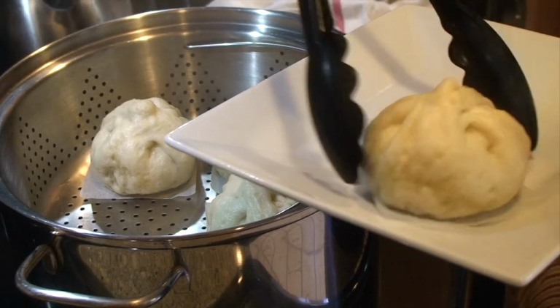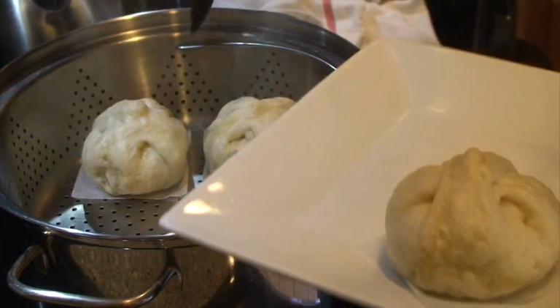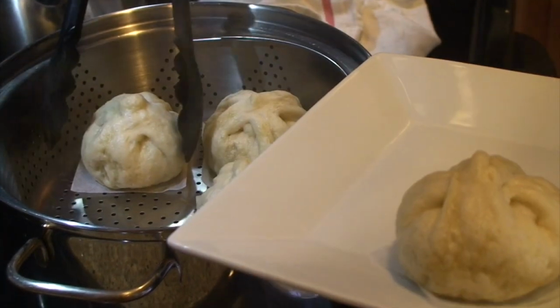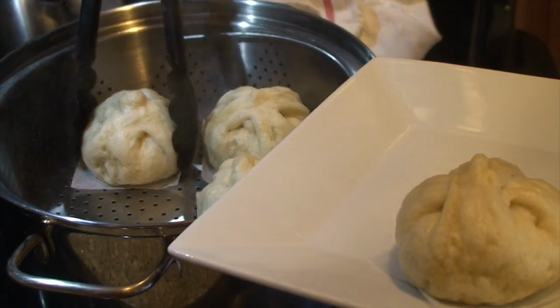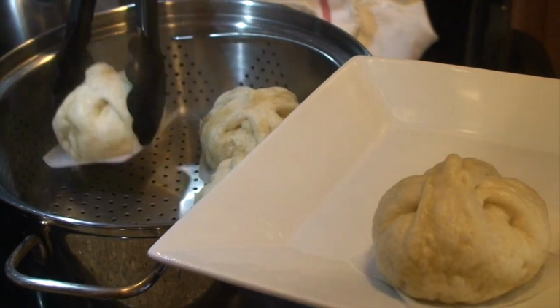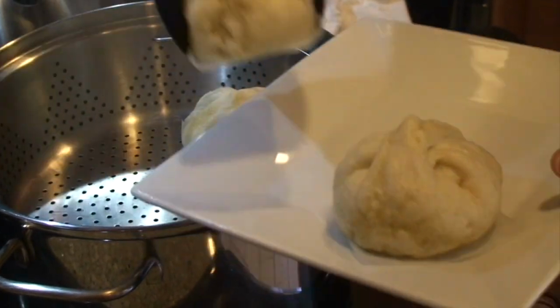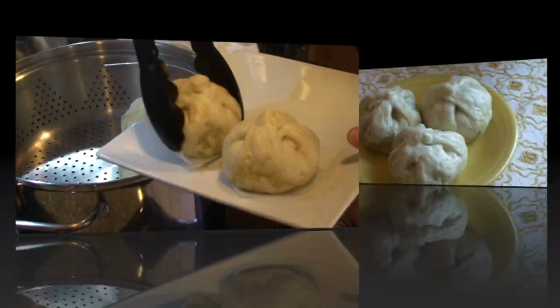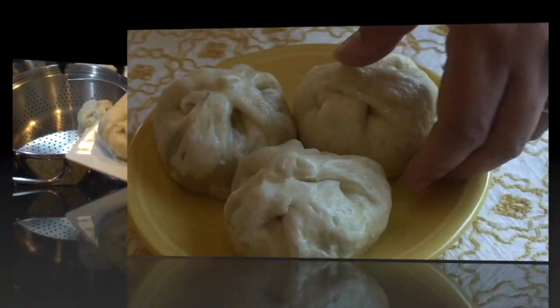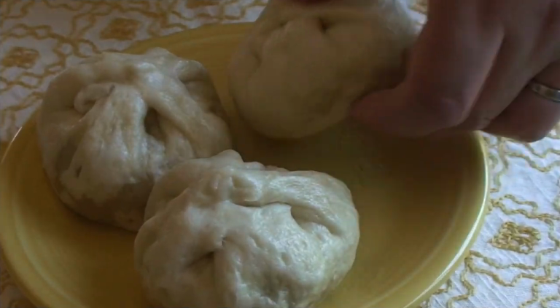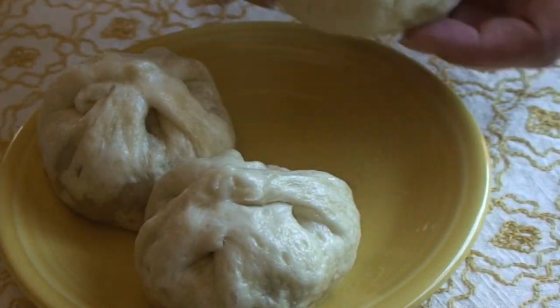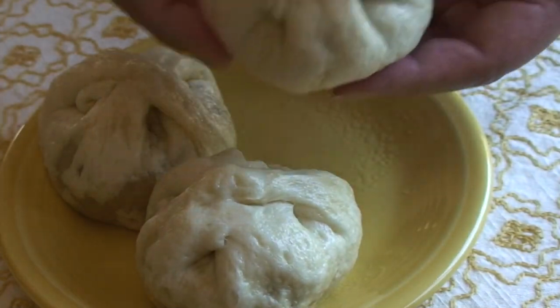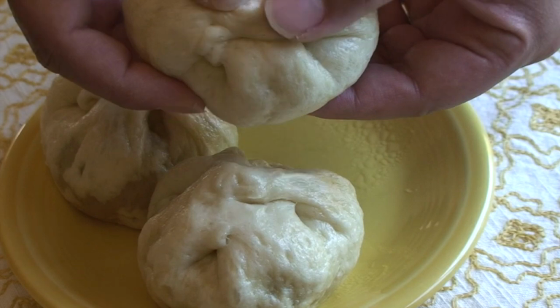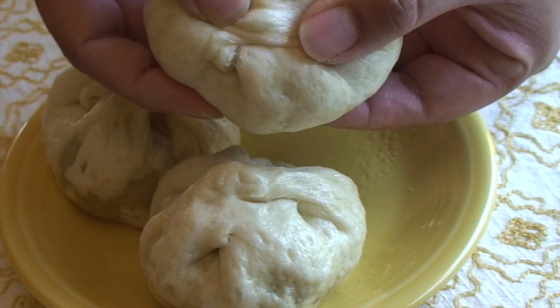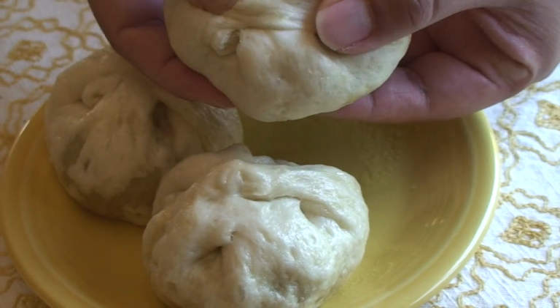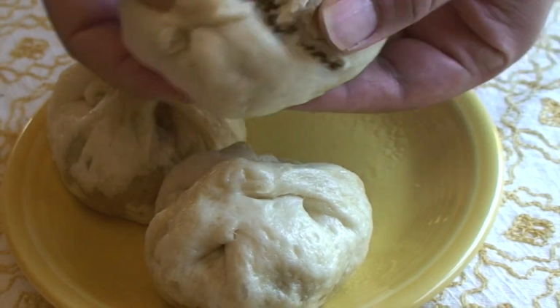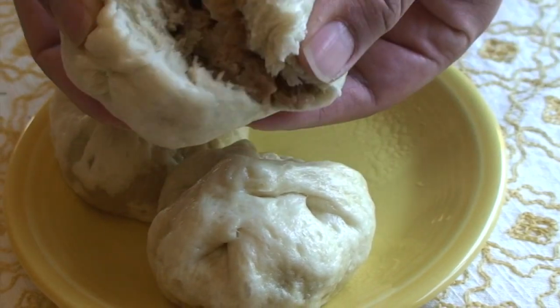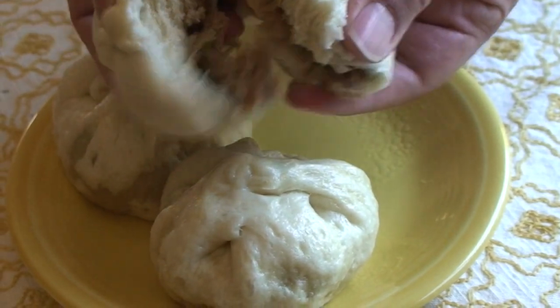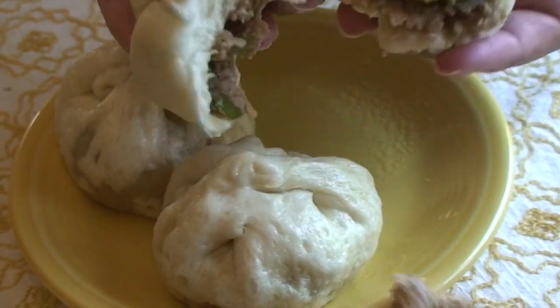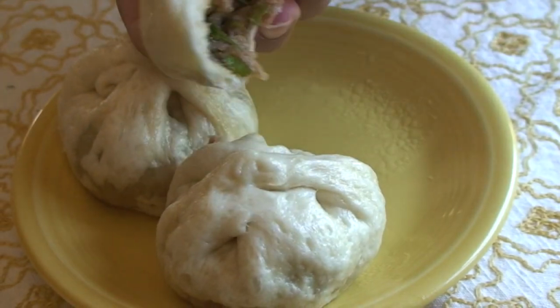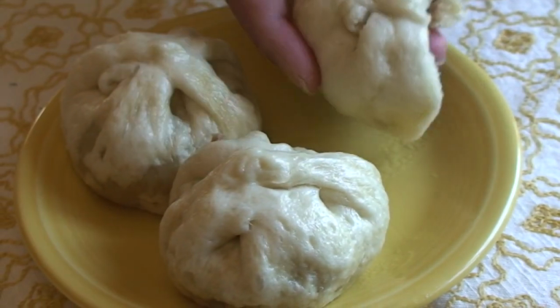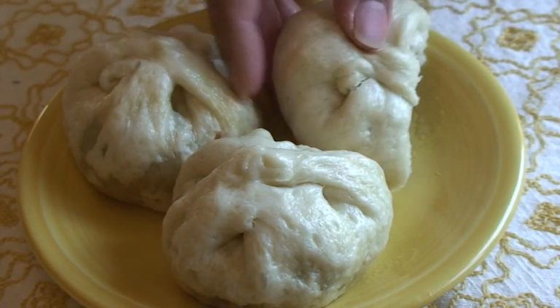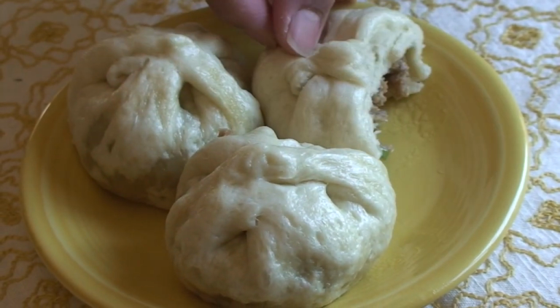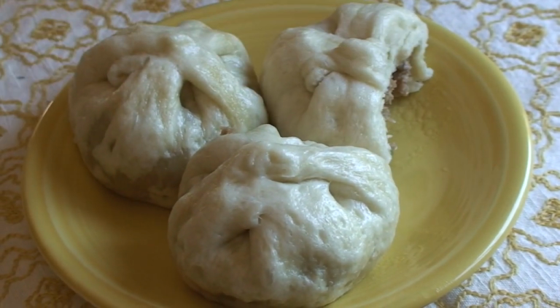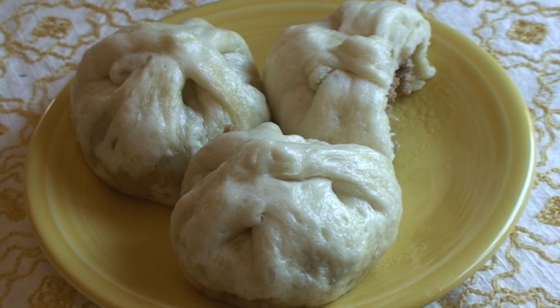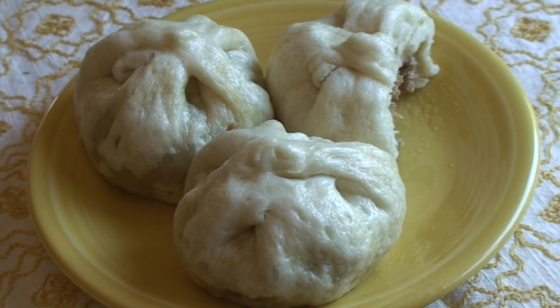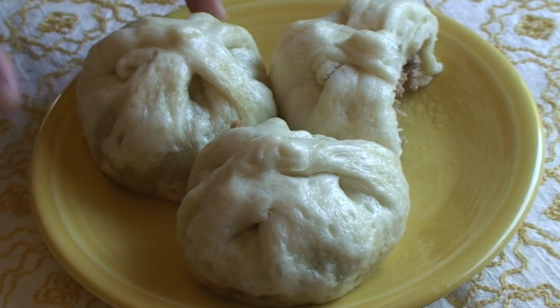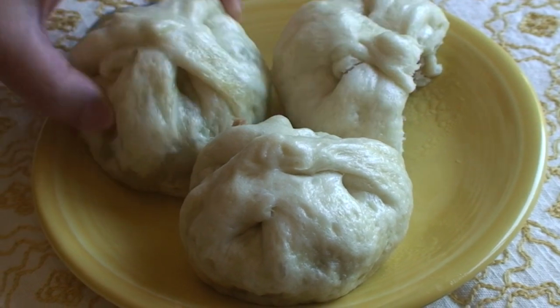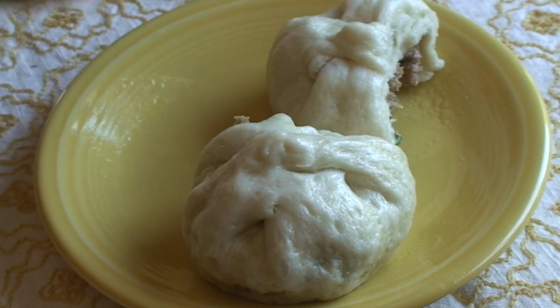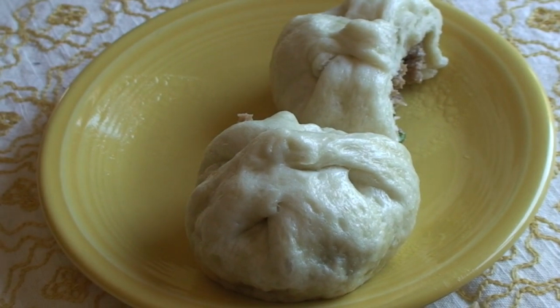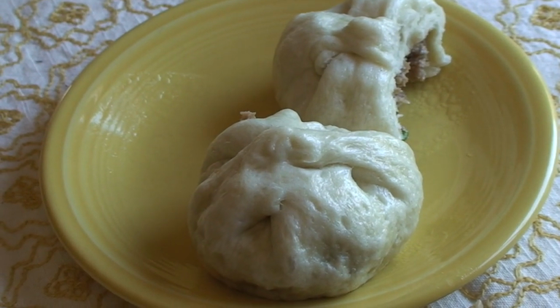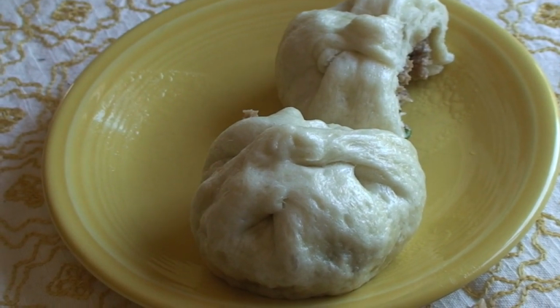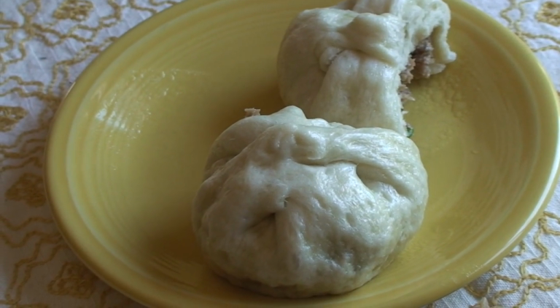Nikuman is a great snack and you can easily find it frozen or already made at supermarkets and convenience stores in Japan. While our homemade Nikuman is not really a convenient food, it's quite tasty and well worth the effort.